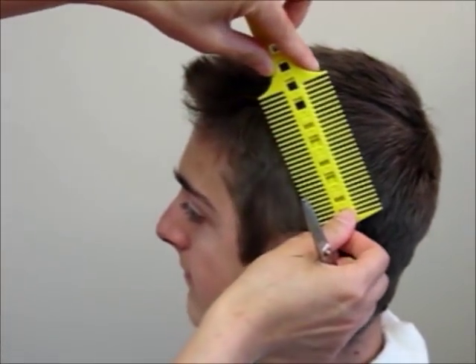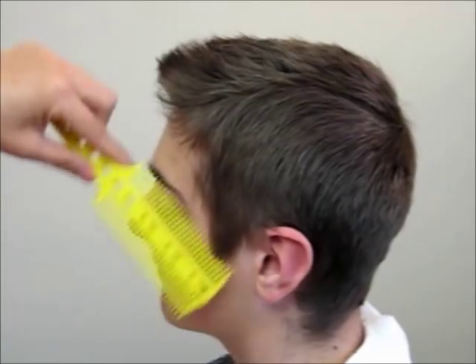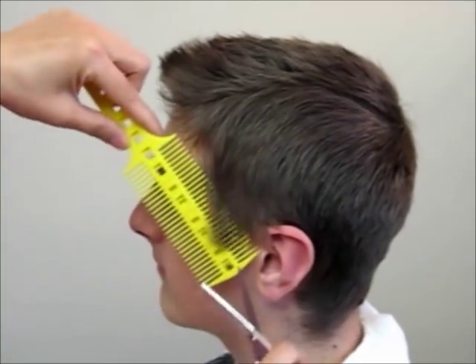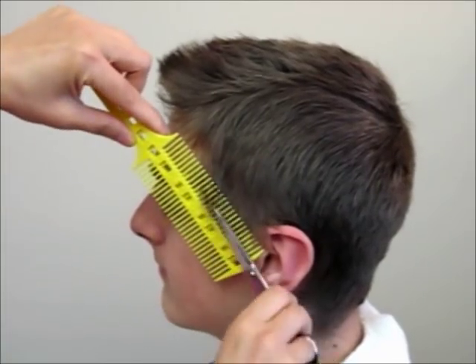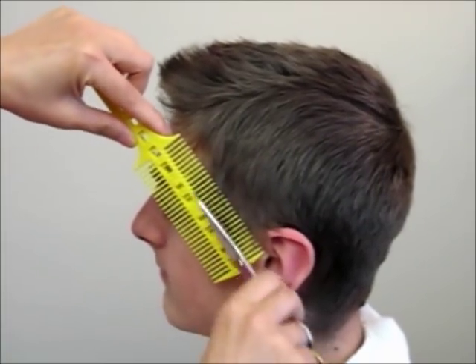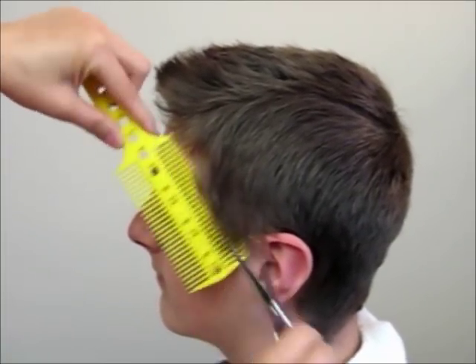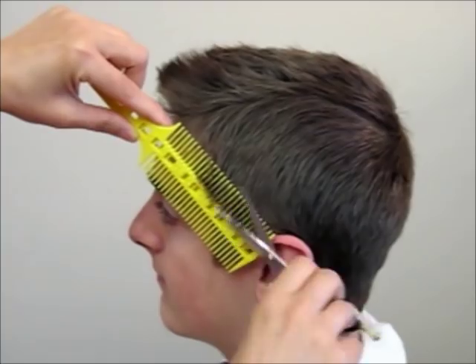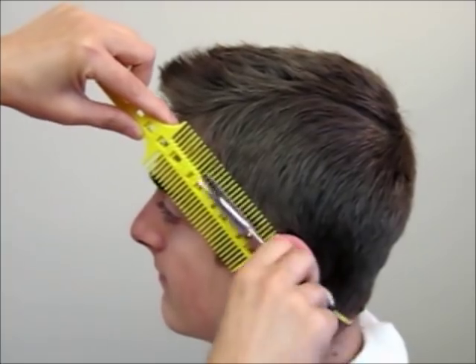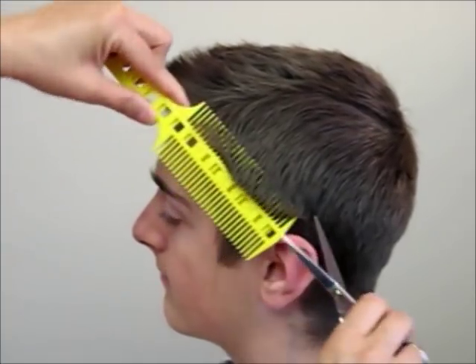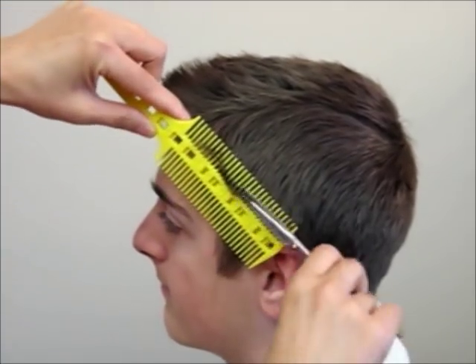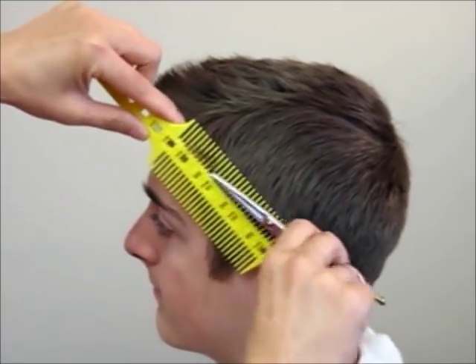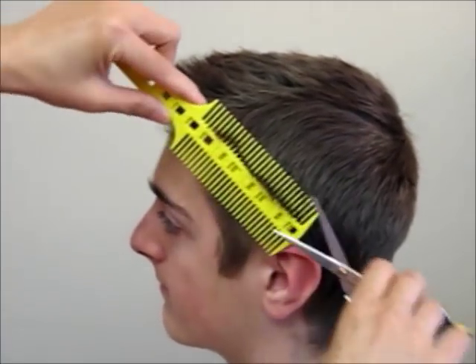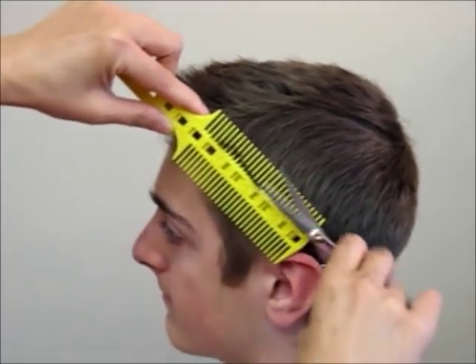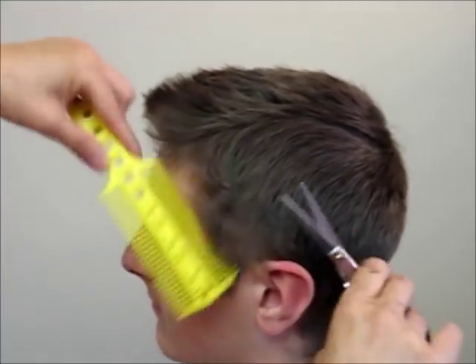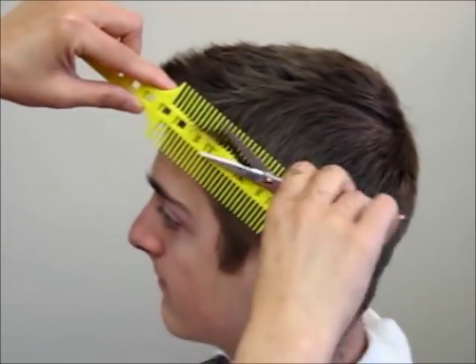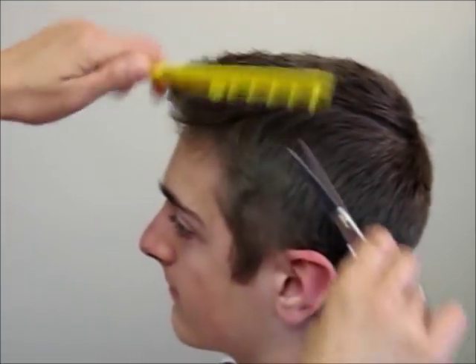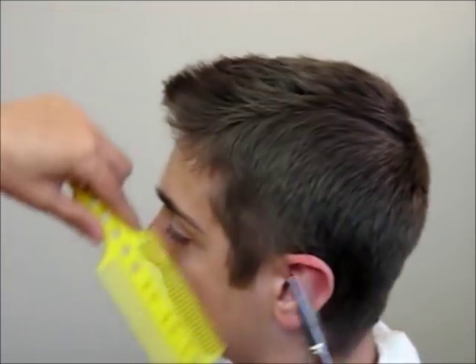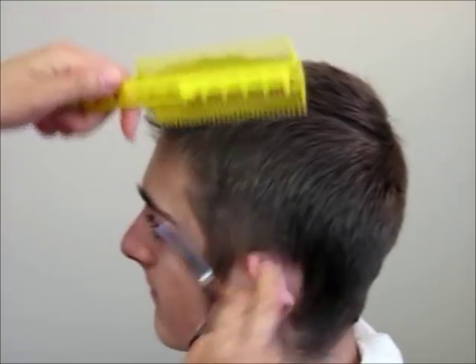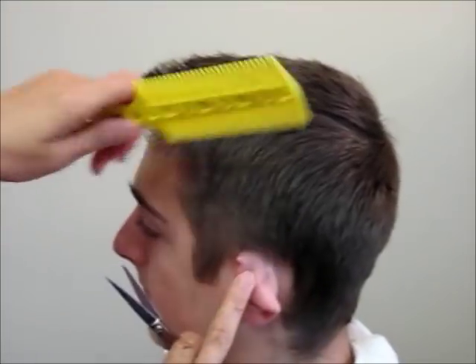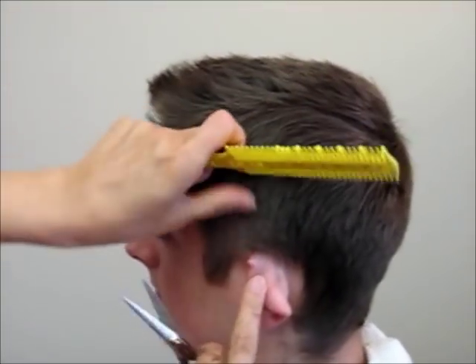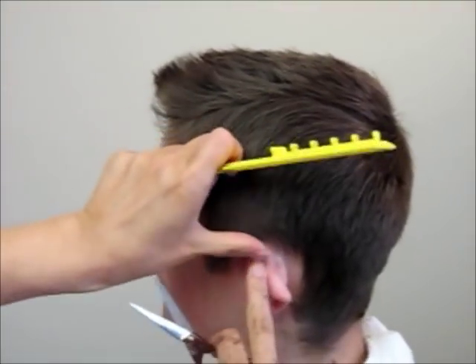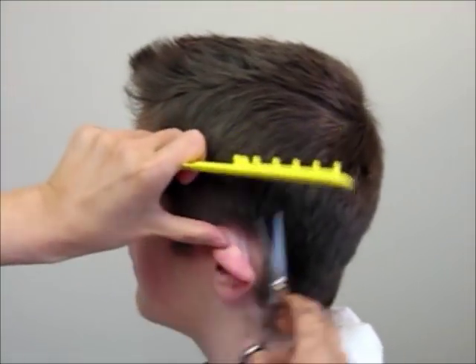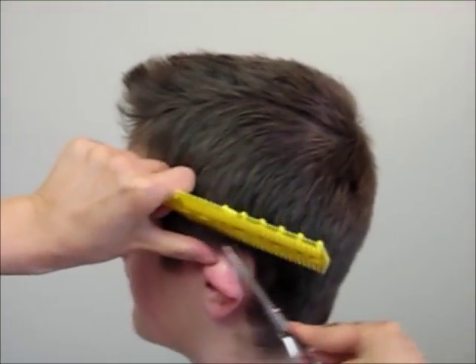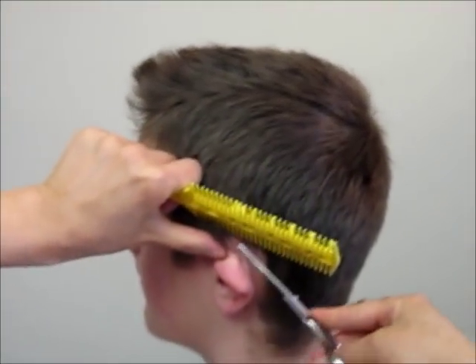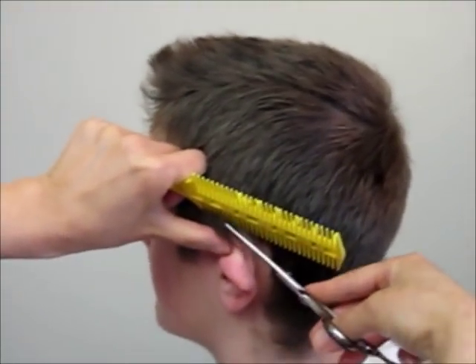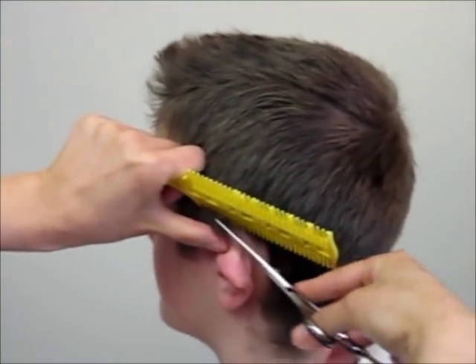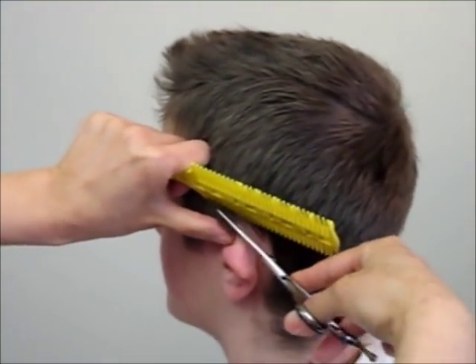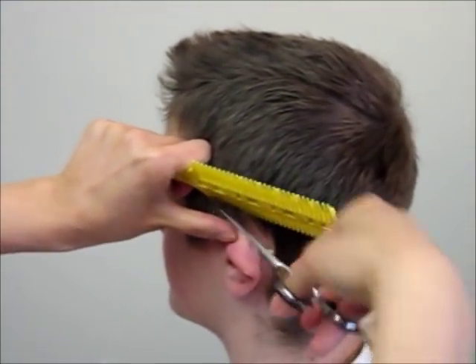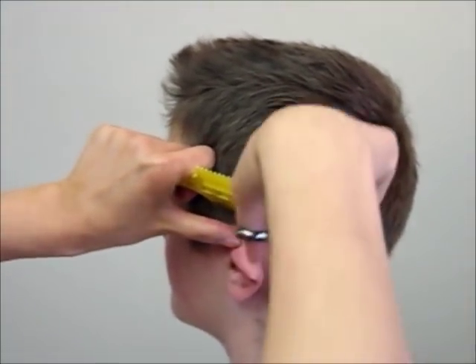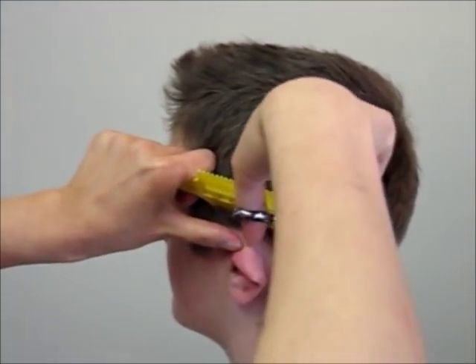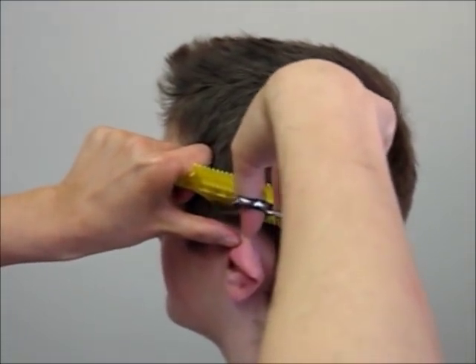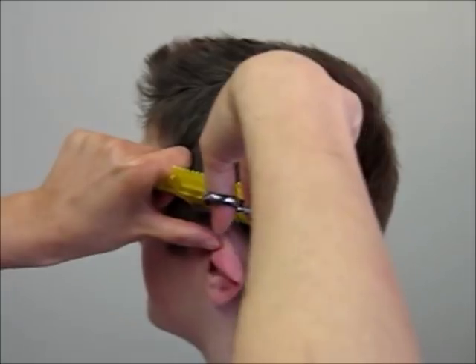All the different lengths will blend together in two curved areas of the head shape — one is between the top and the side, and the other one is between the side and the back. This way, even with shorter lengths, the haircut still looks nice and straight on the side.